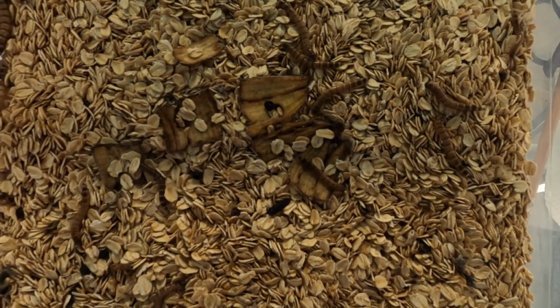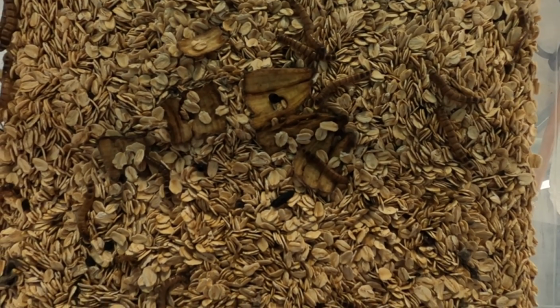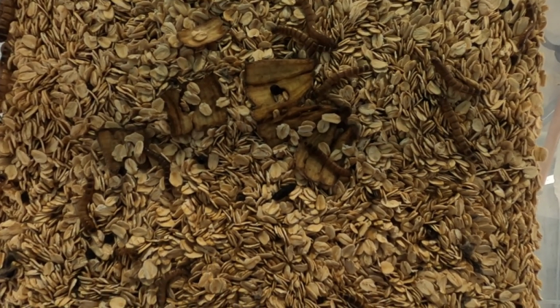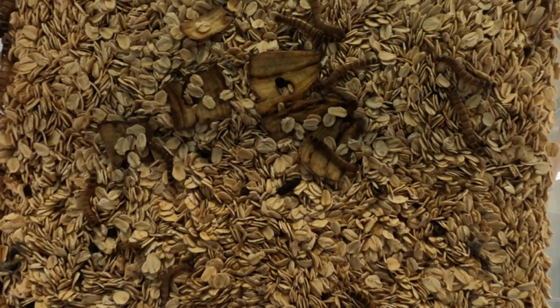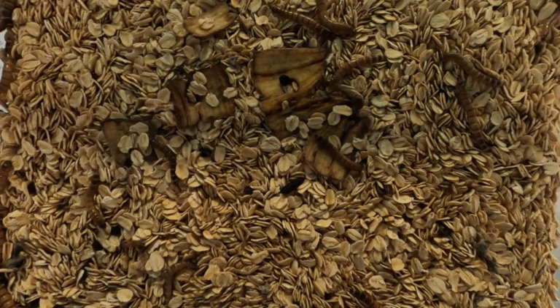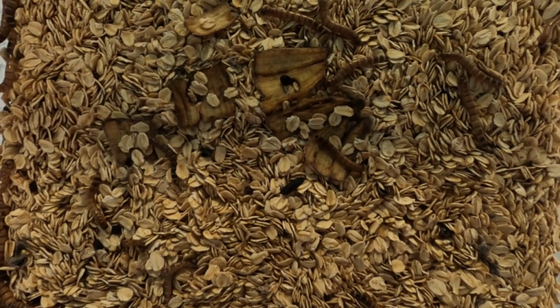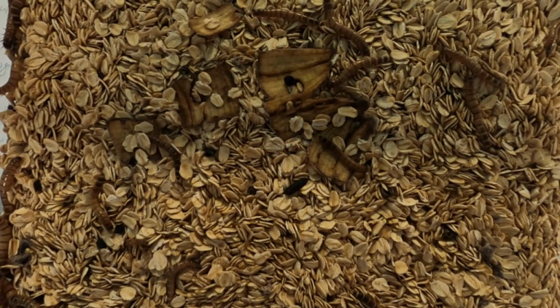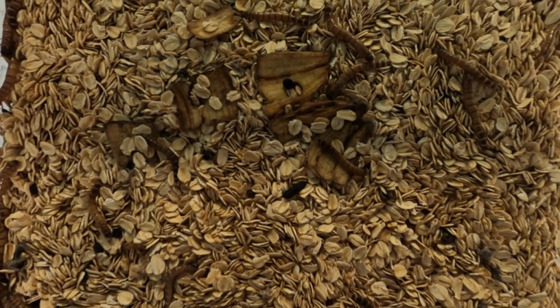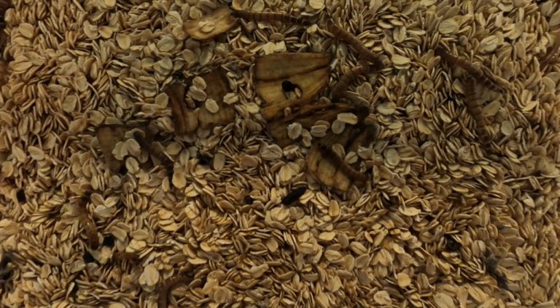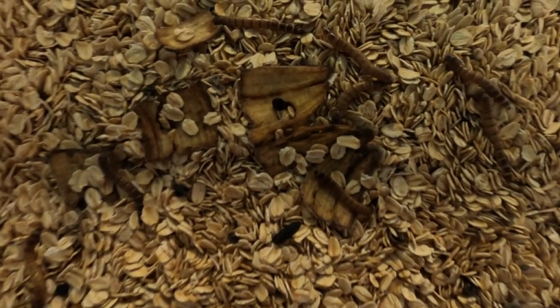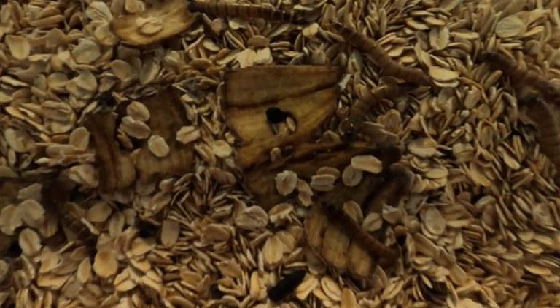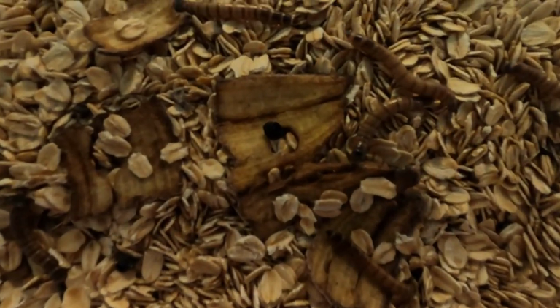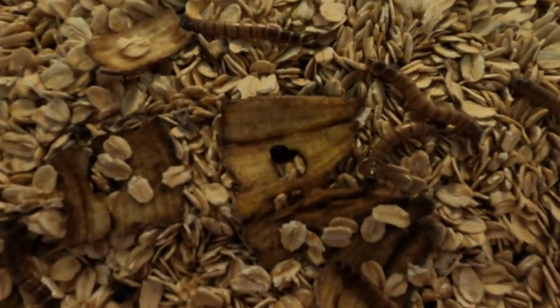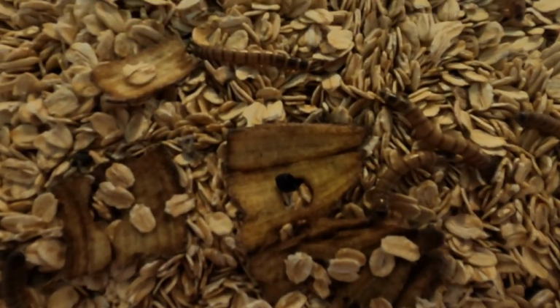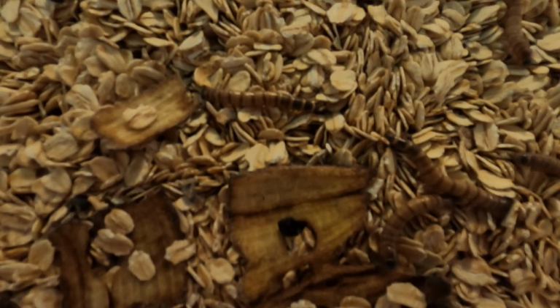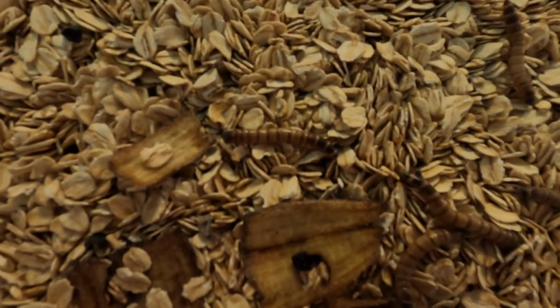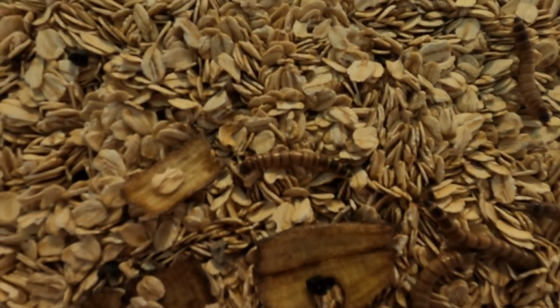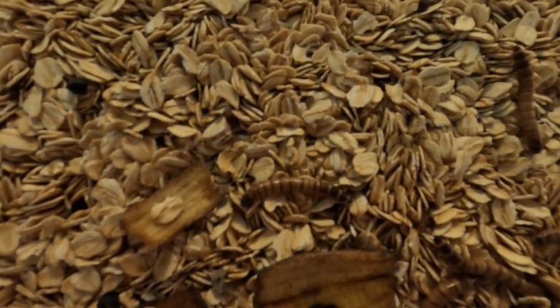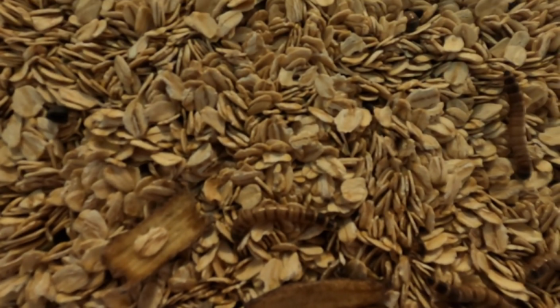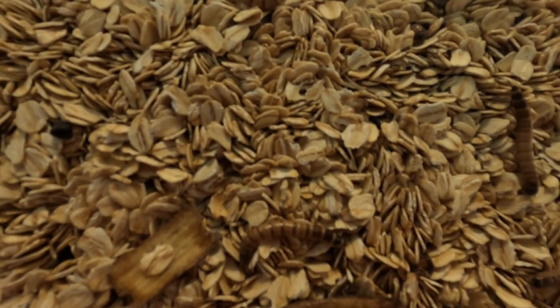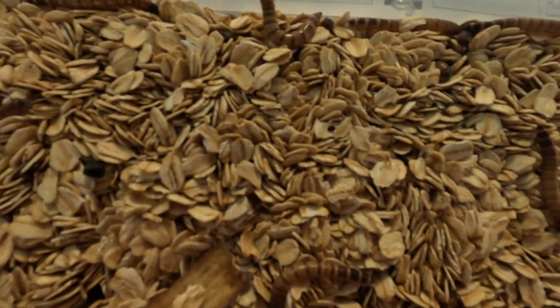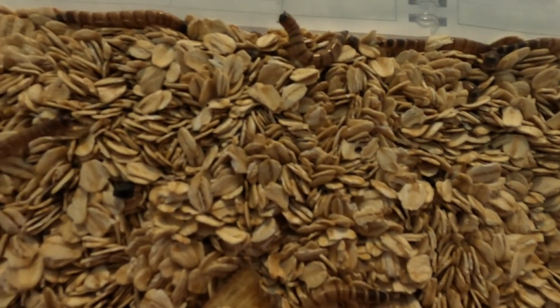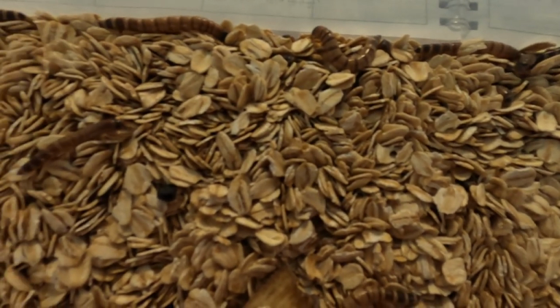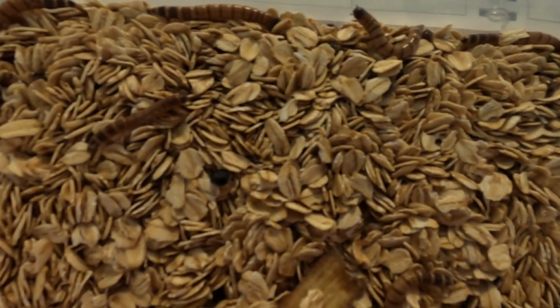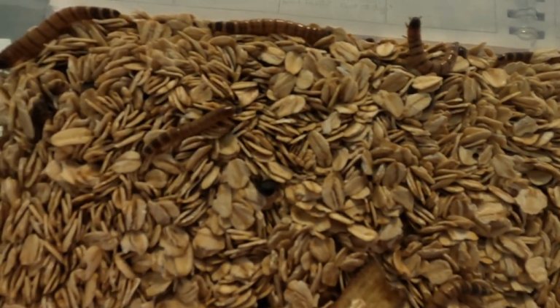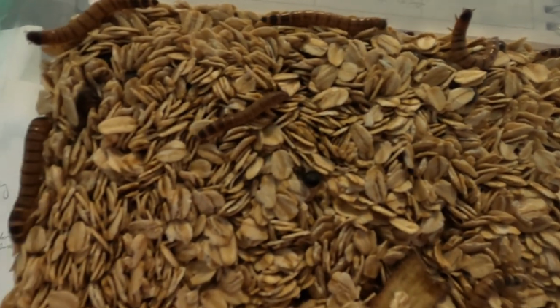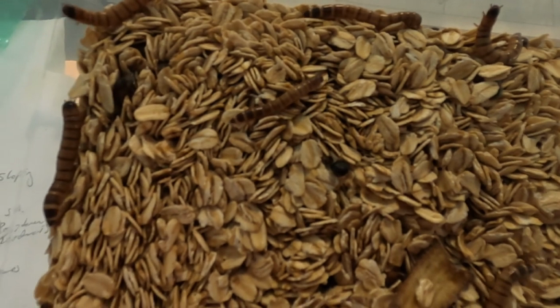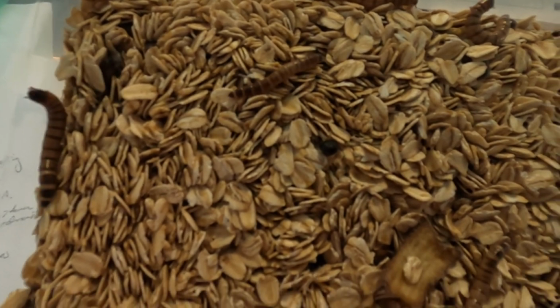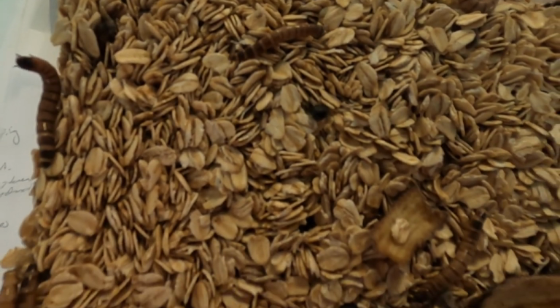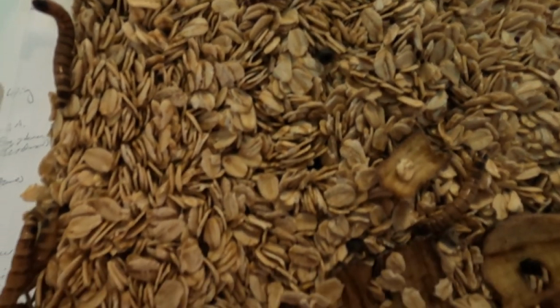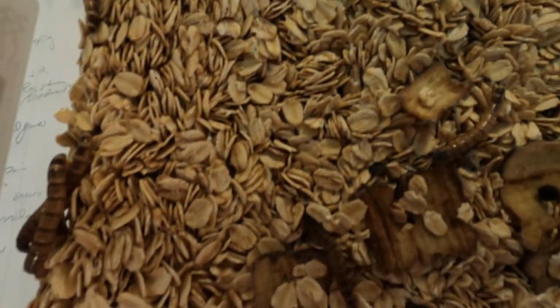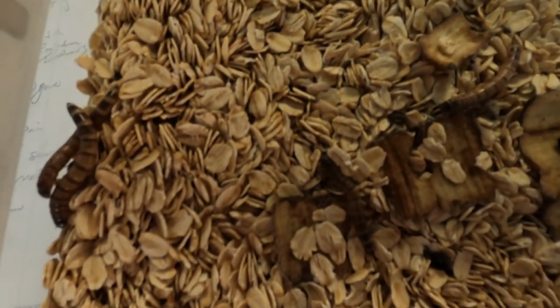Here is the typical setup that I use for the superworms. The base is oatmeal, with banana for food, kept in a plastic container with a lid that has small holes for ventilation.